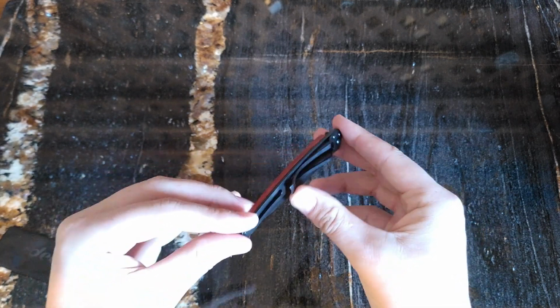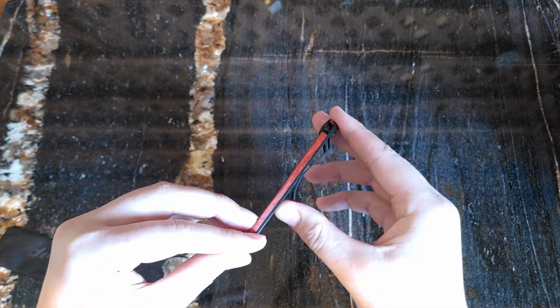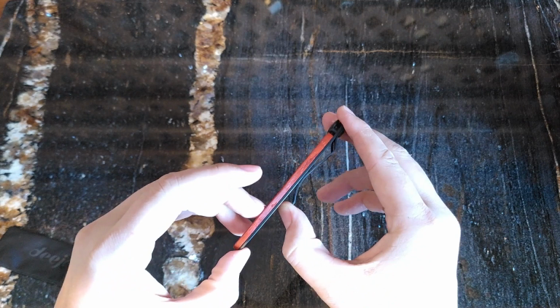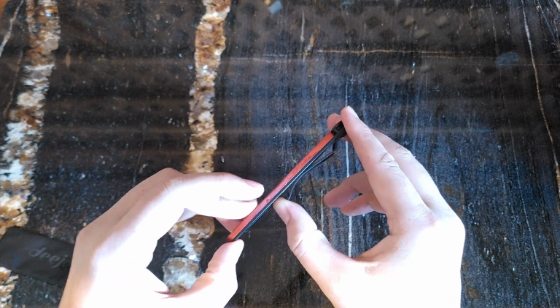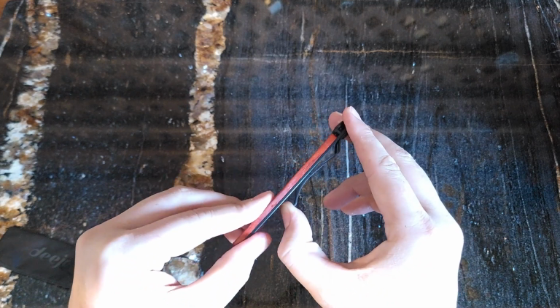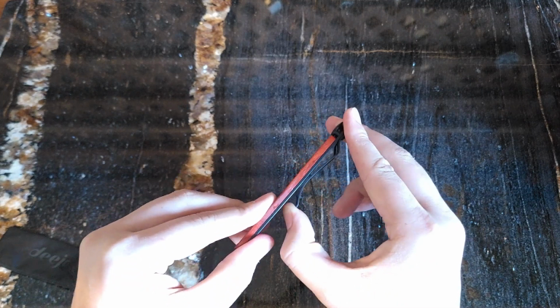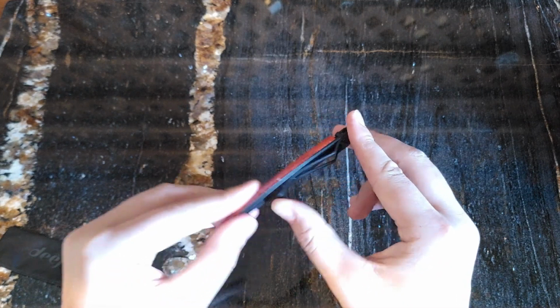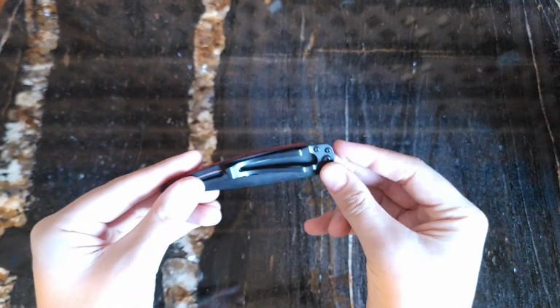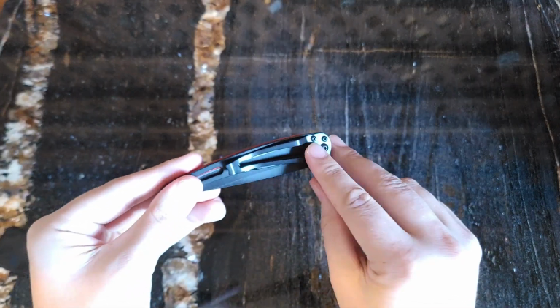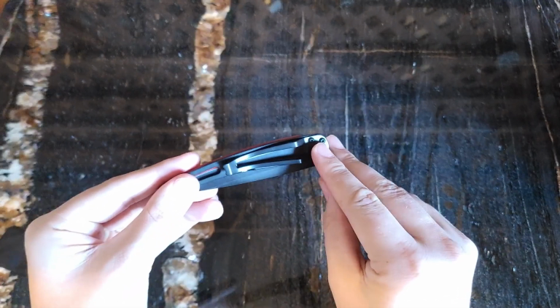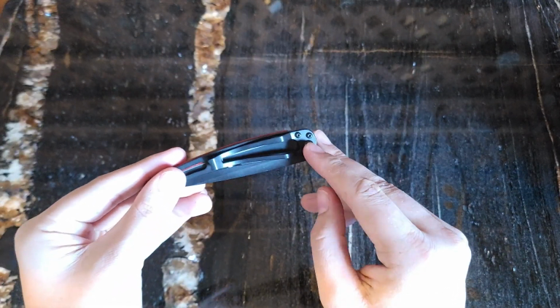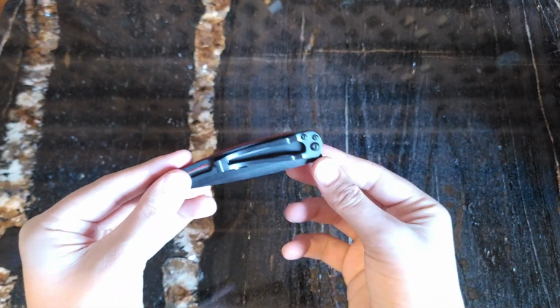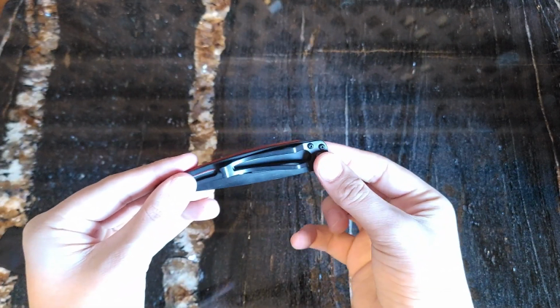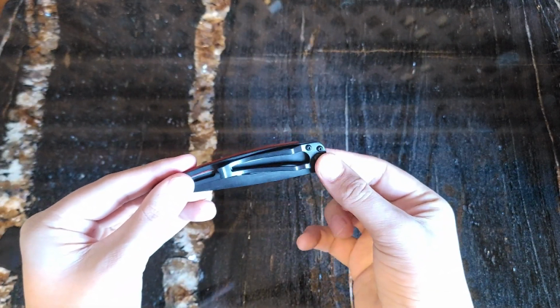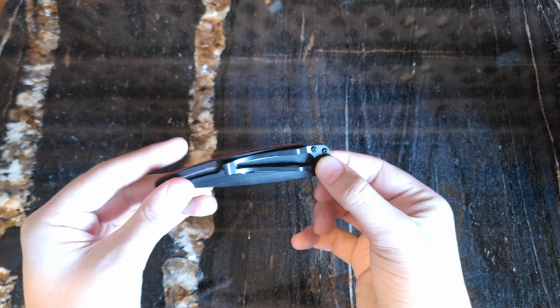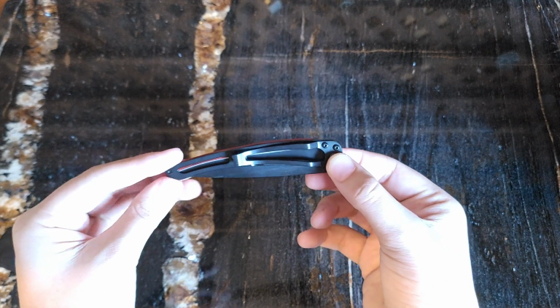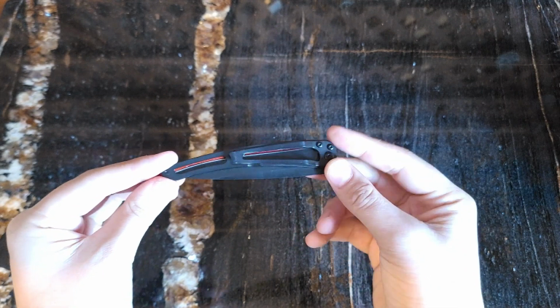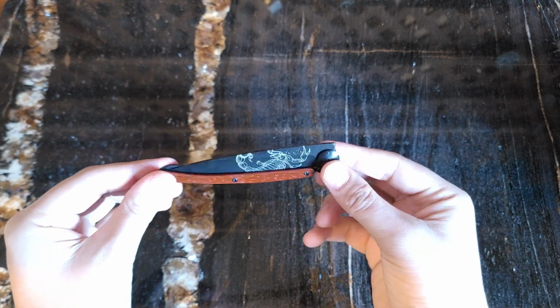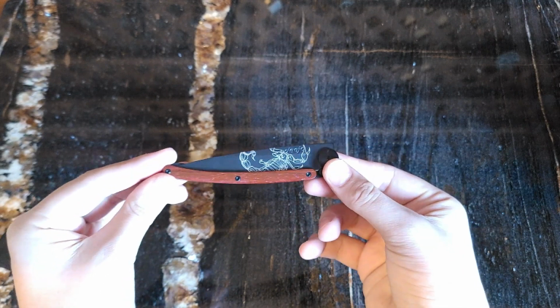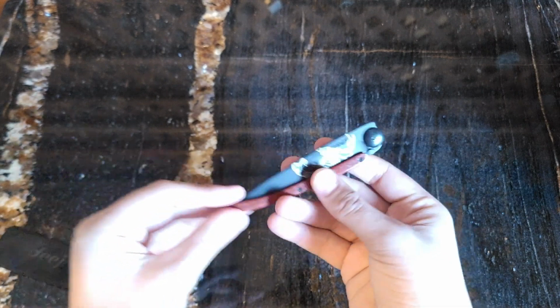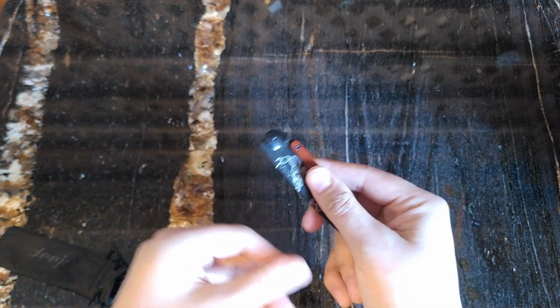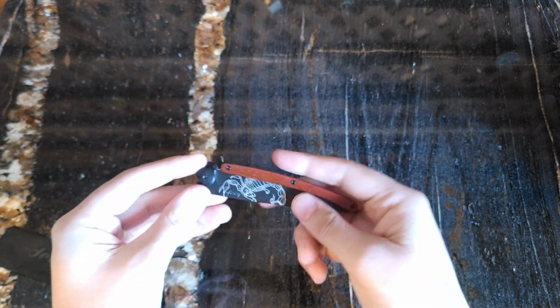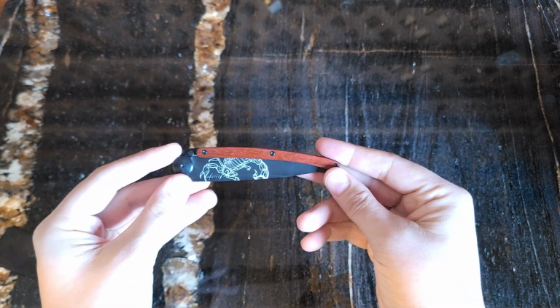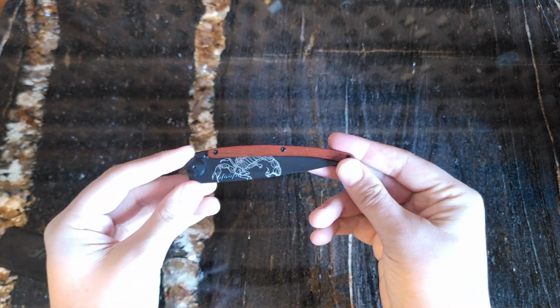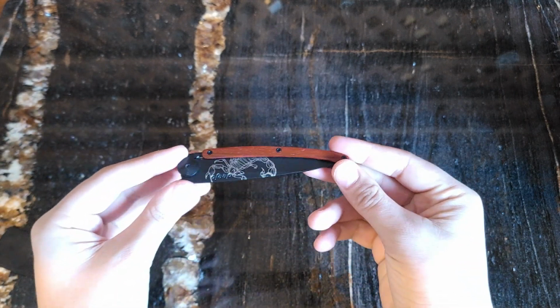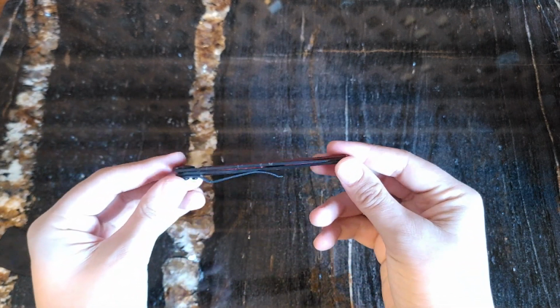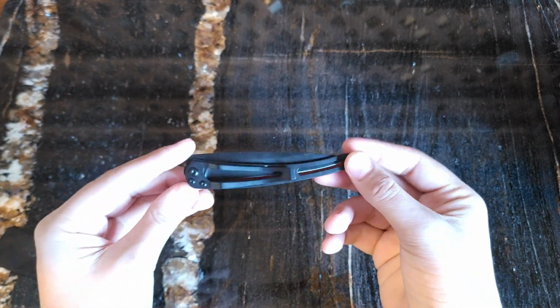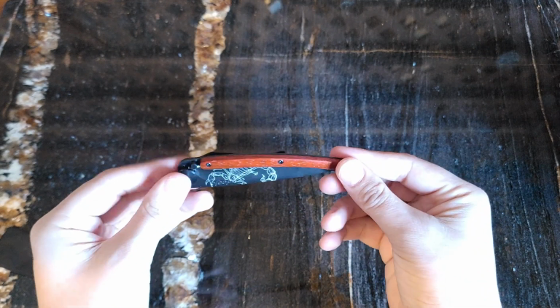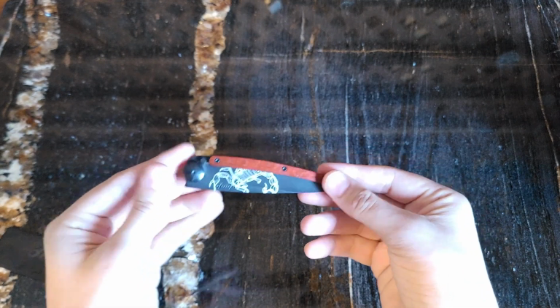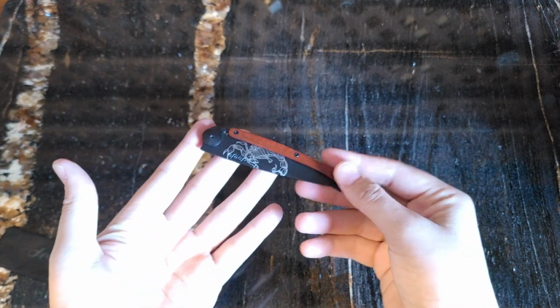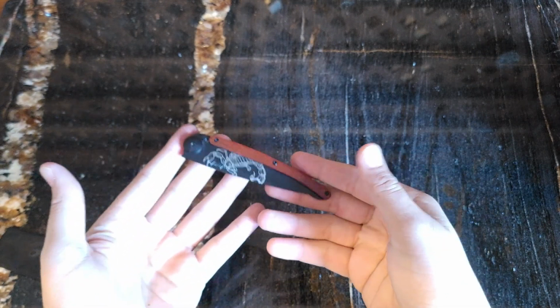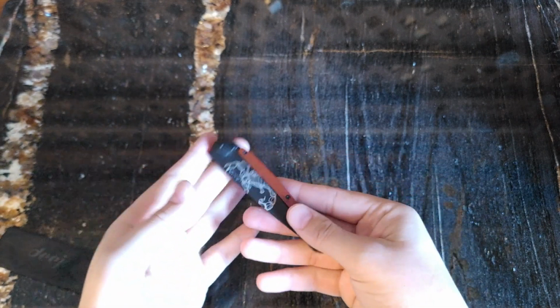Next thing I'd like to check is the pocket clip — nice and tight, held on by two screws in addition to the main screw holding the handle and blade together. This is a 37G, which is 37 grams as always. Very light knife.